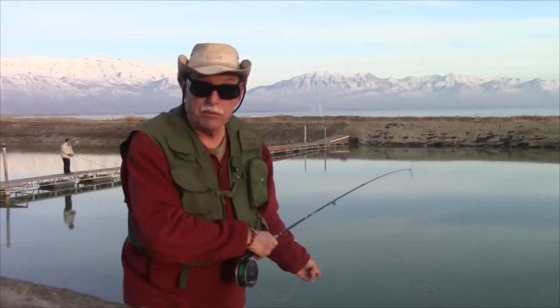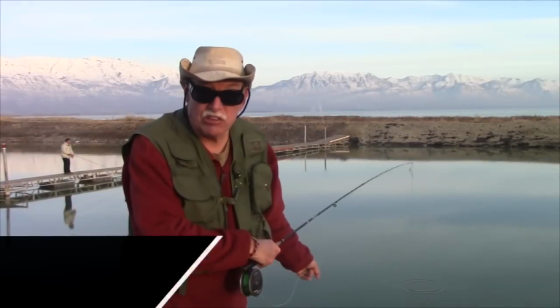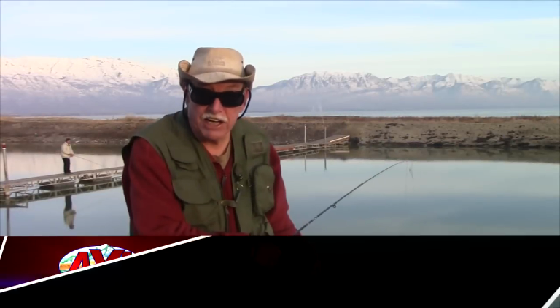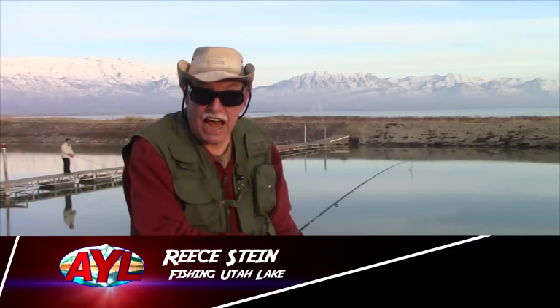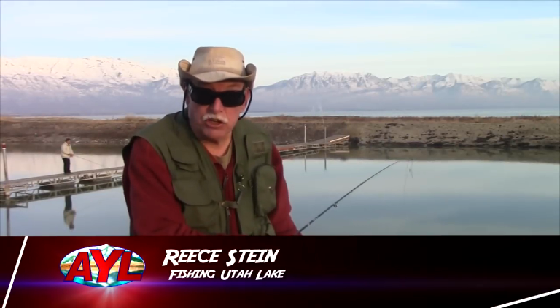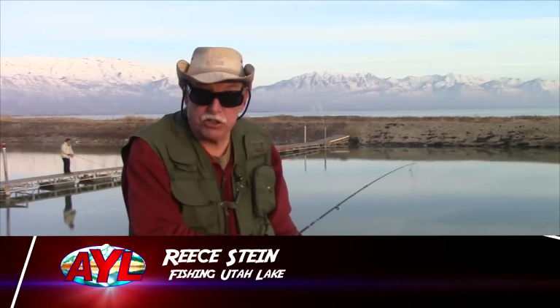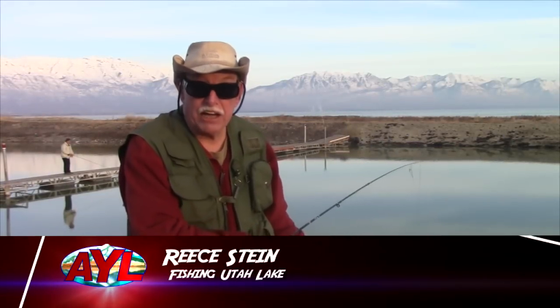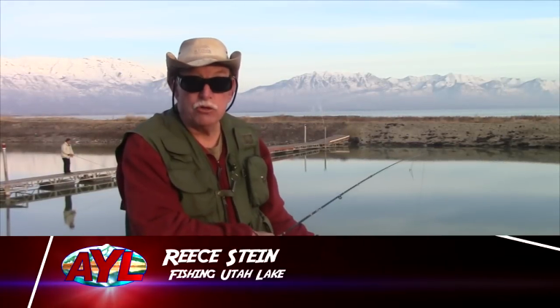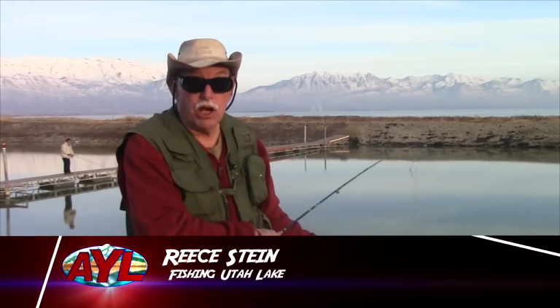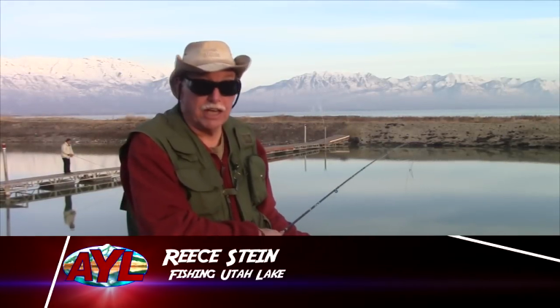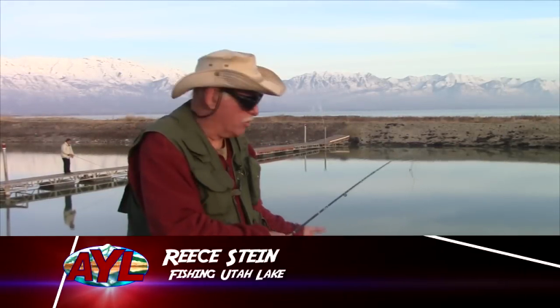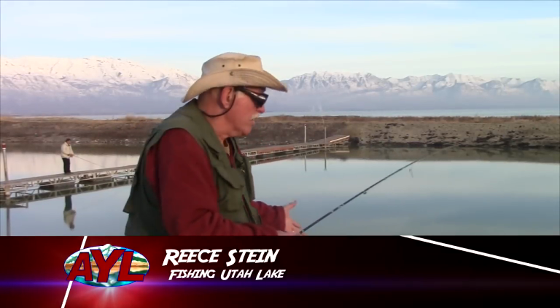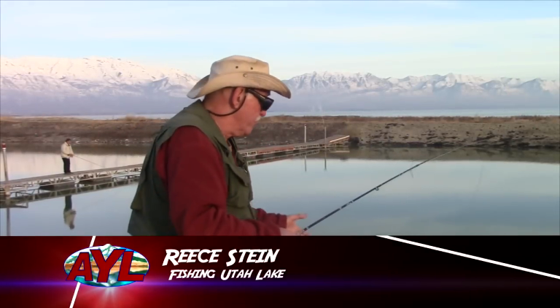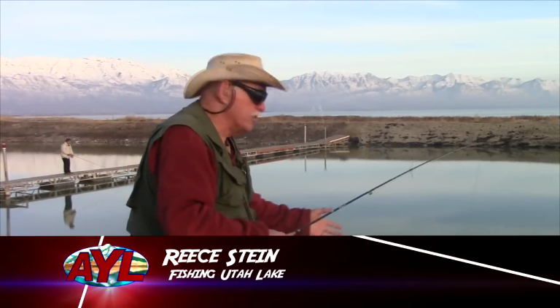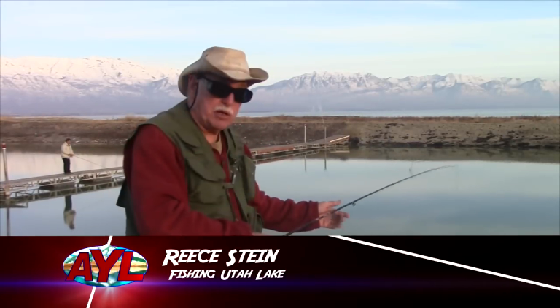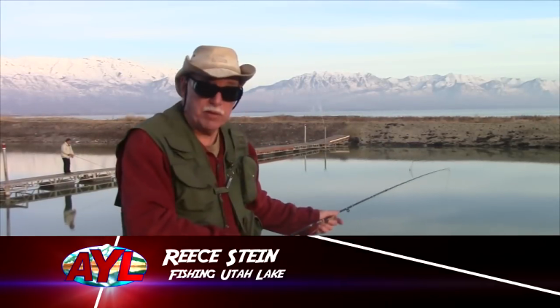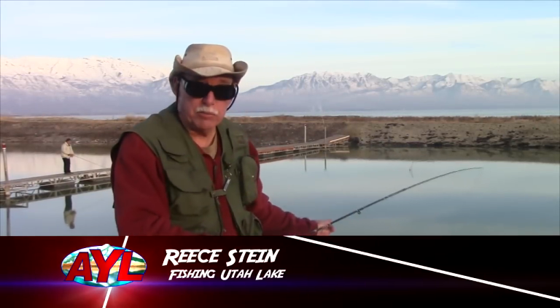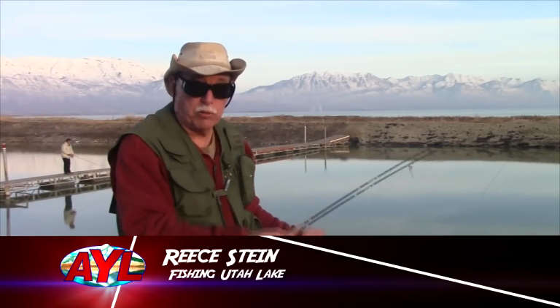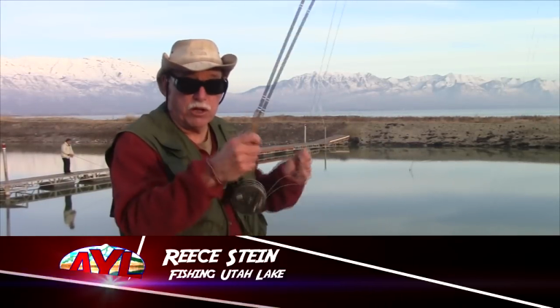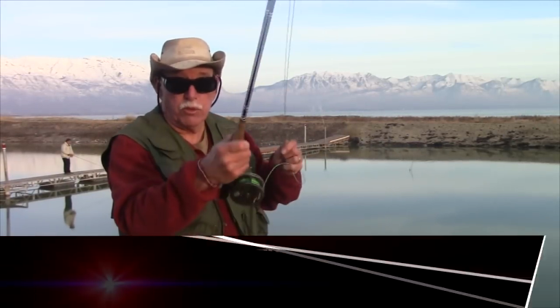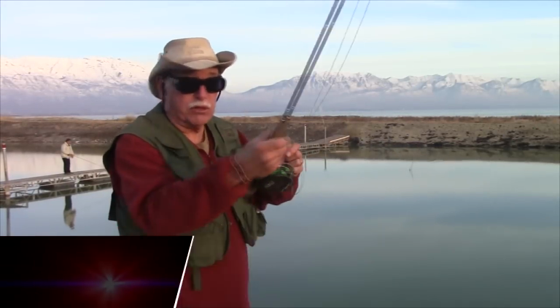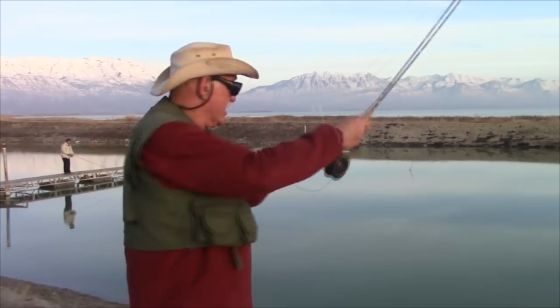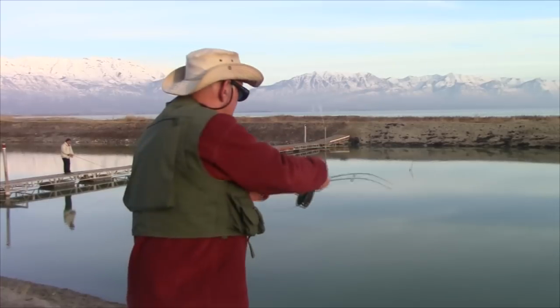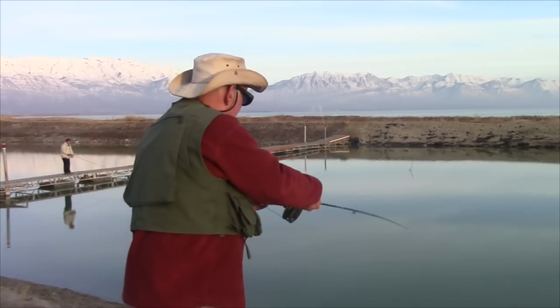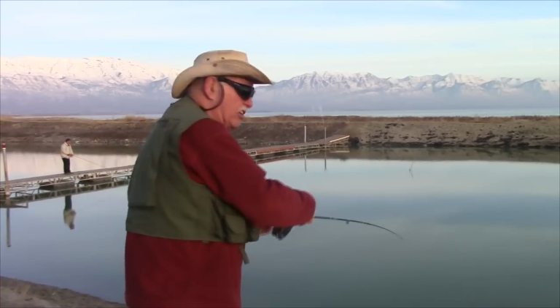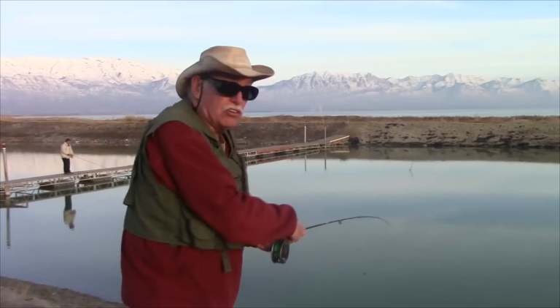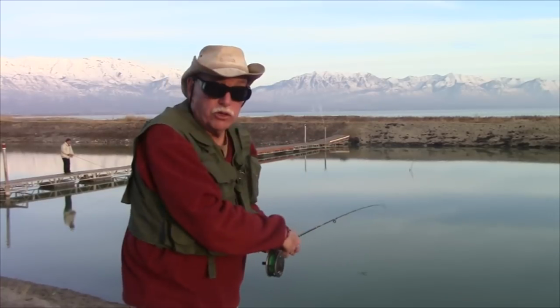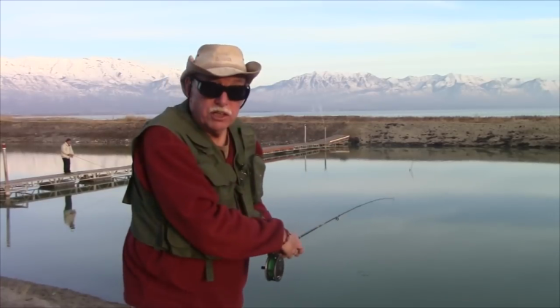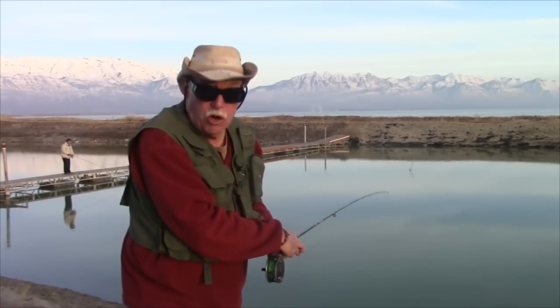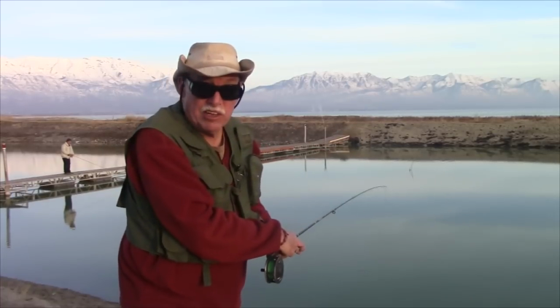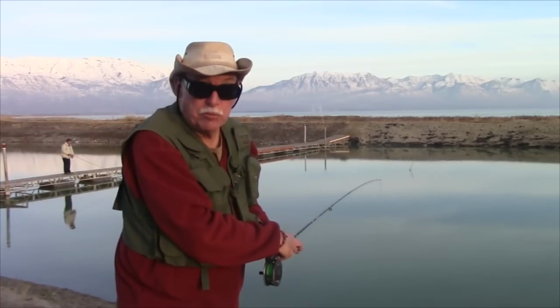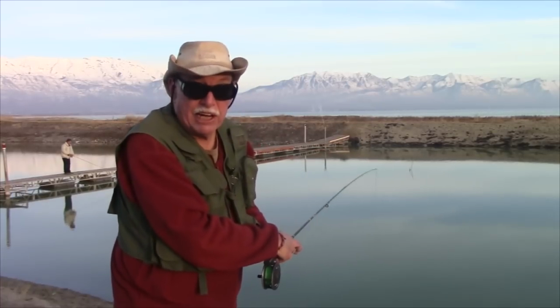I'm Reece Stein, at your leisure at Utah Lake where the fishing's been better, but with weather like this and access so good, nobody's complaining.